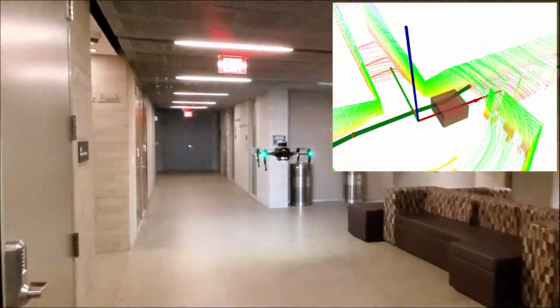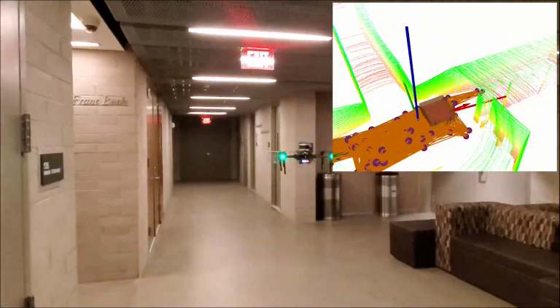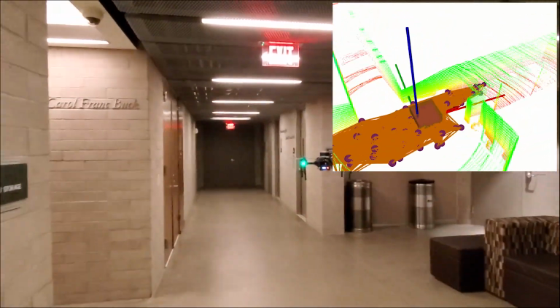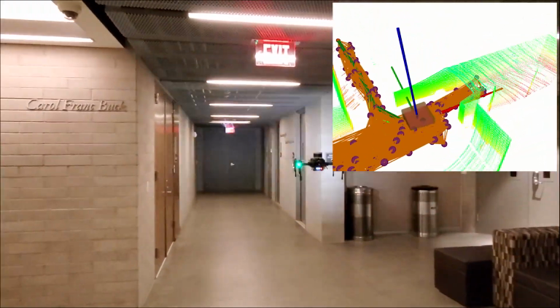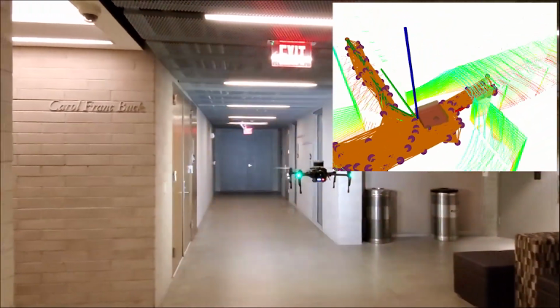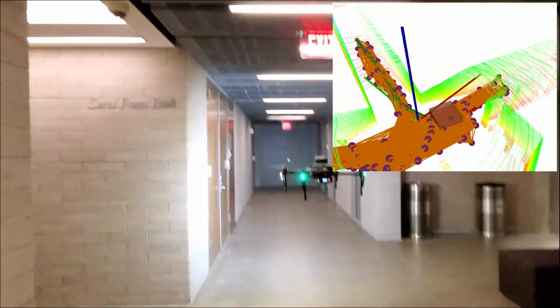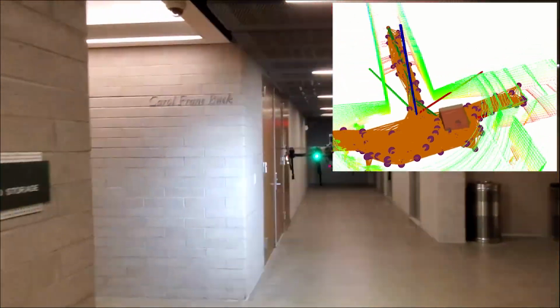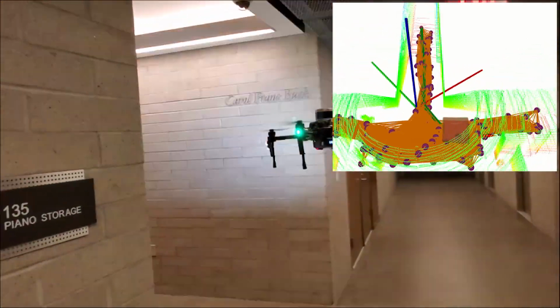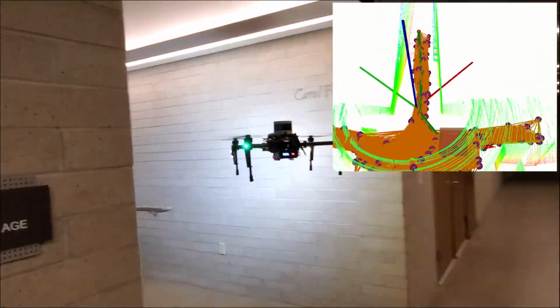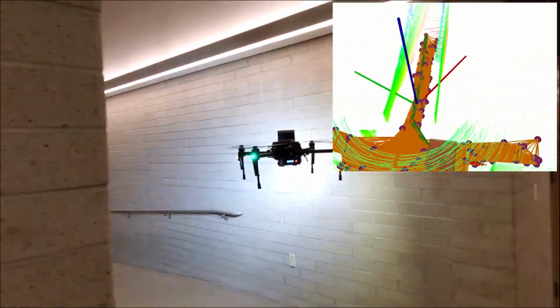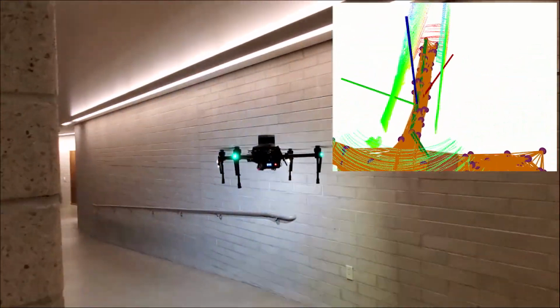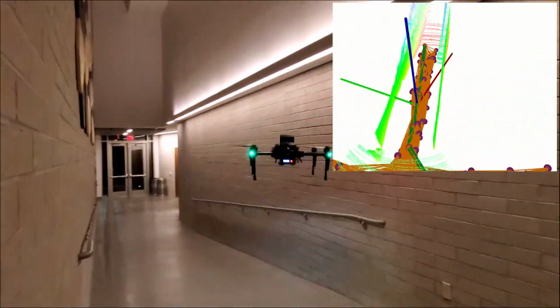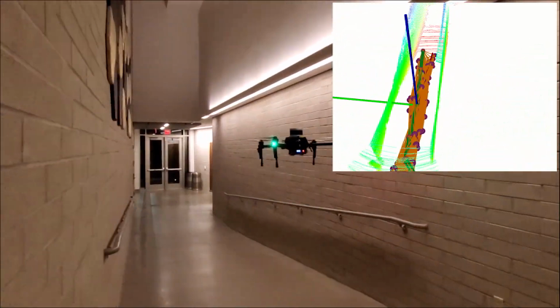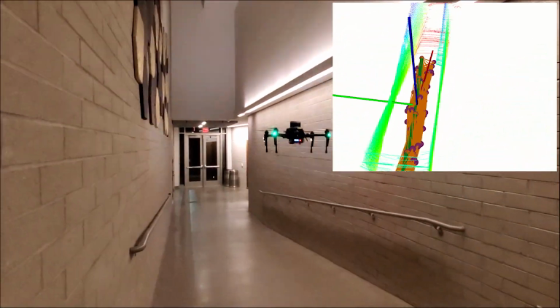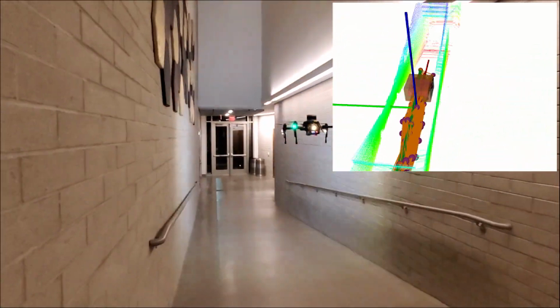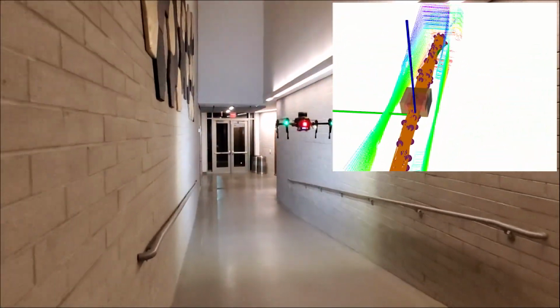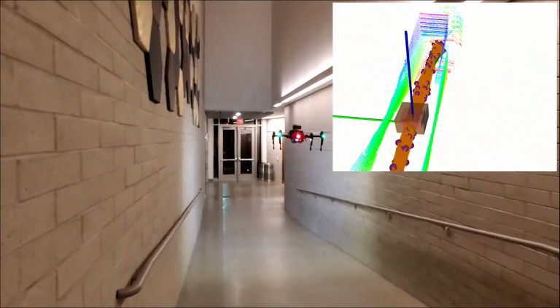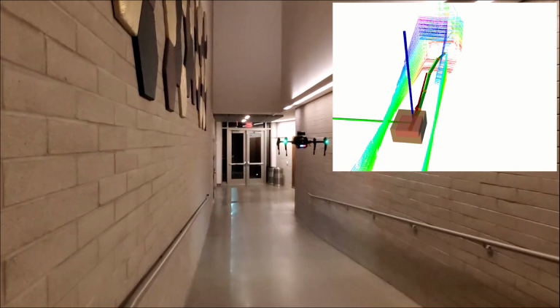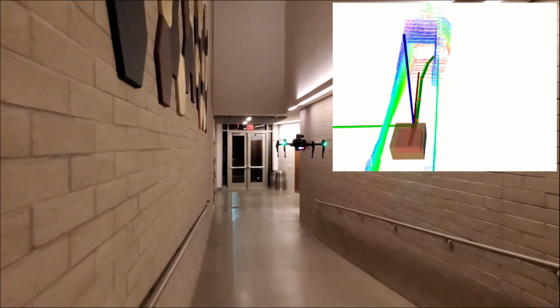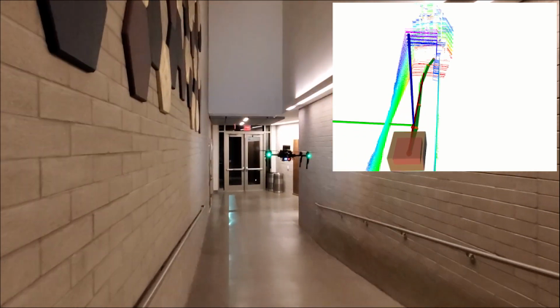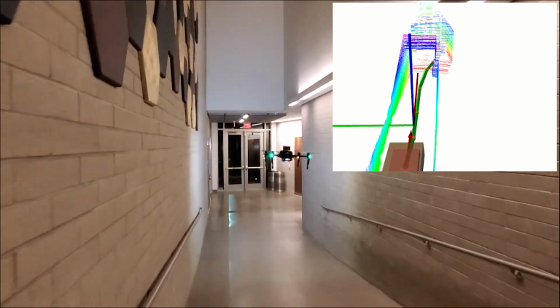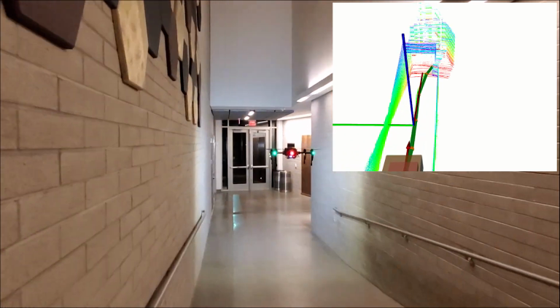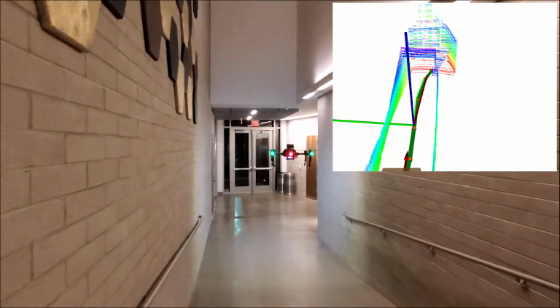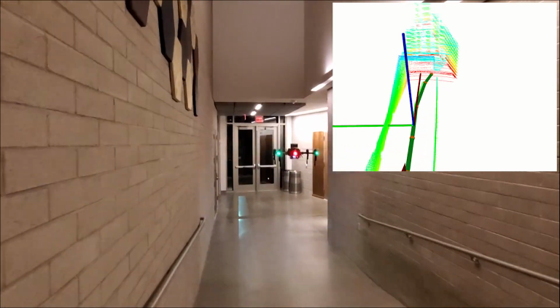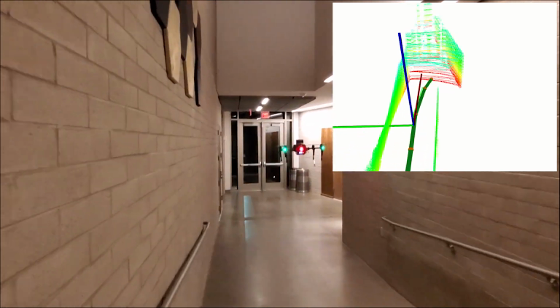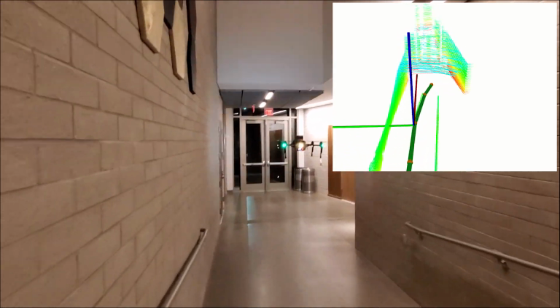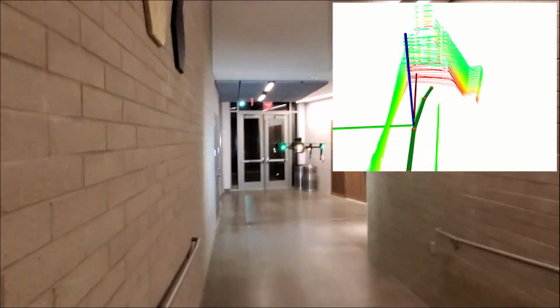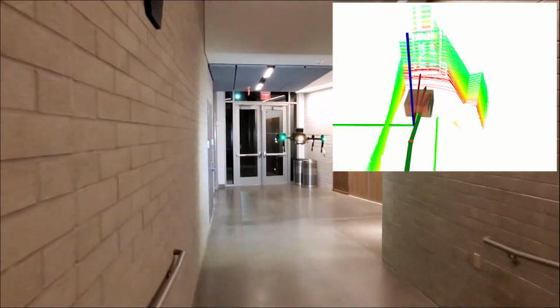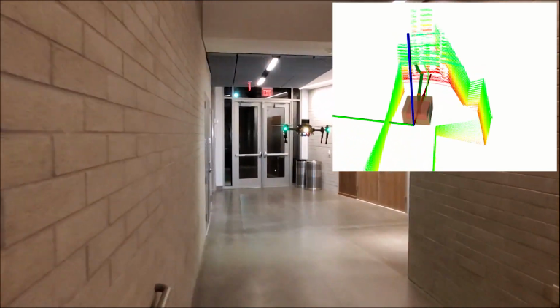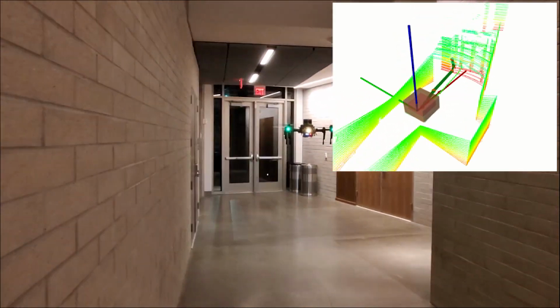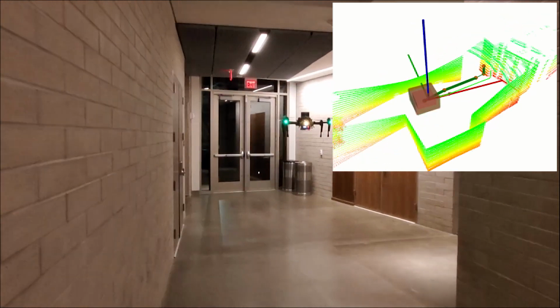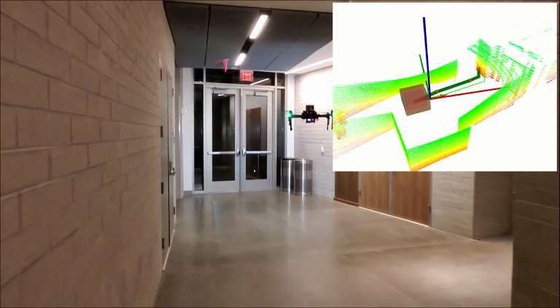To facilitate autonomous exploration, the robot further builds, in real-time, an occupancy map which is then exploited by a graph-based exploration path planner to safely guide the platform towards directions of maximum information gain.